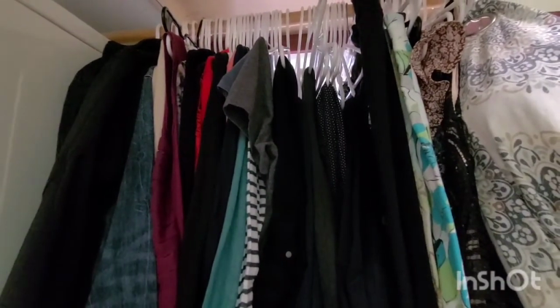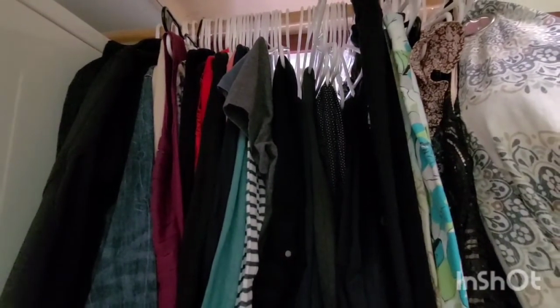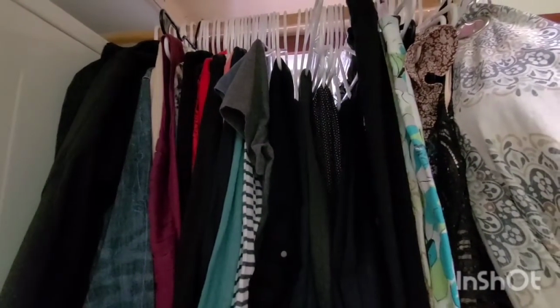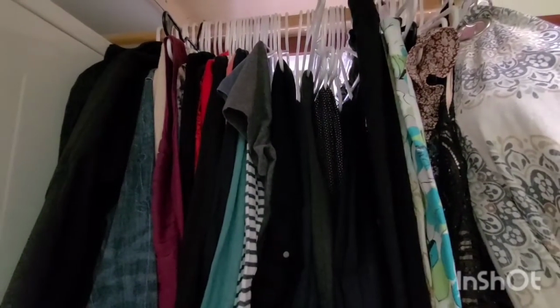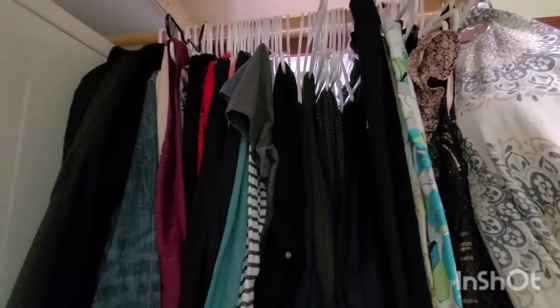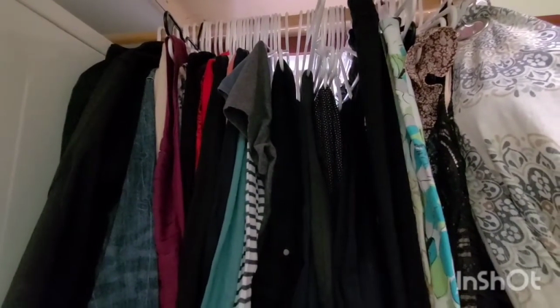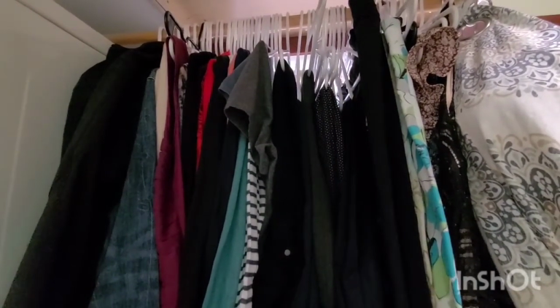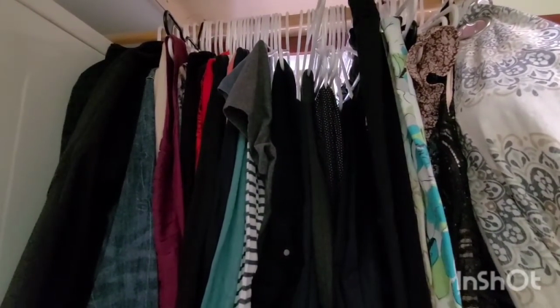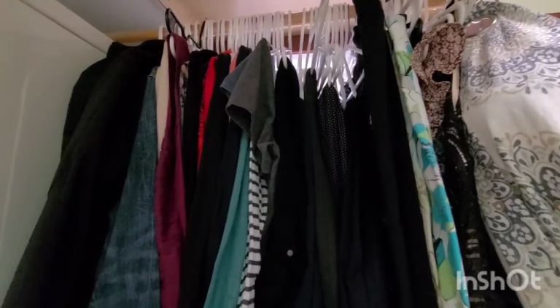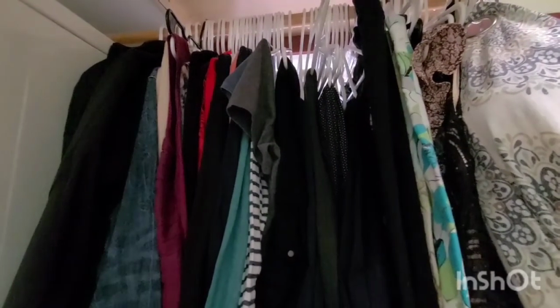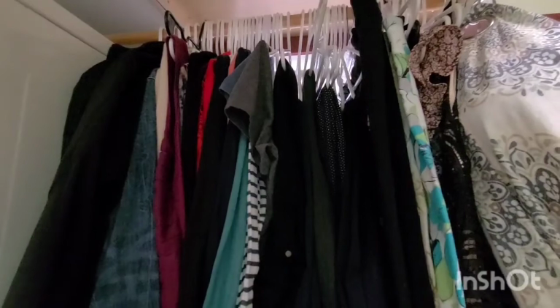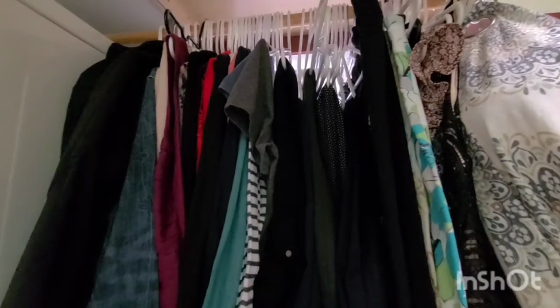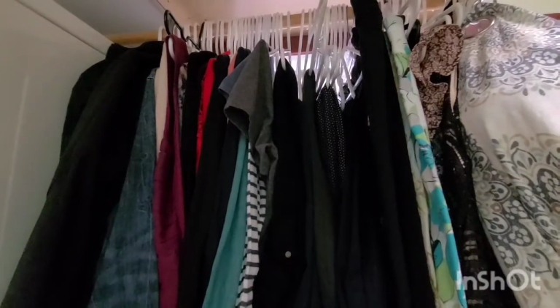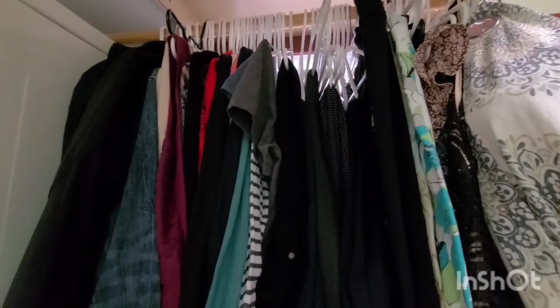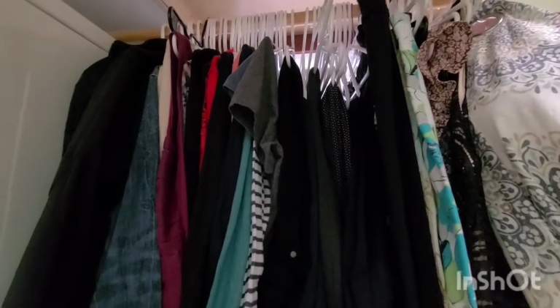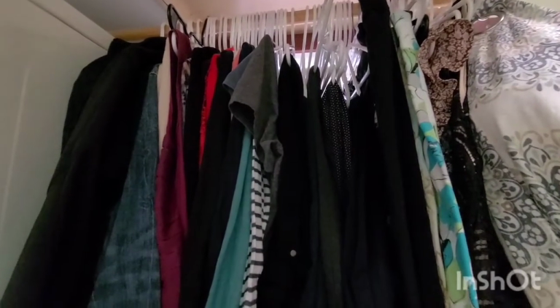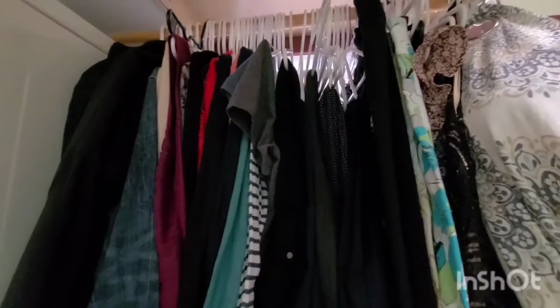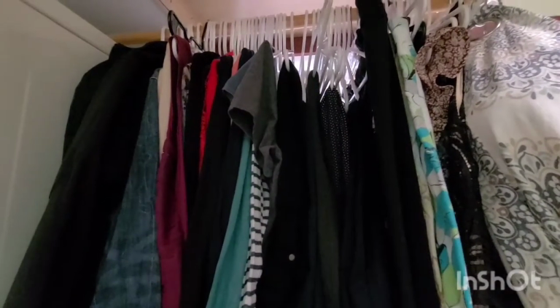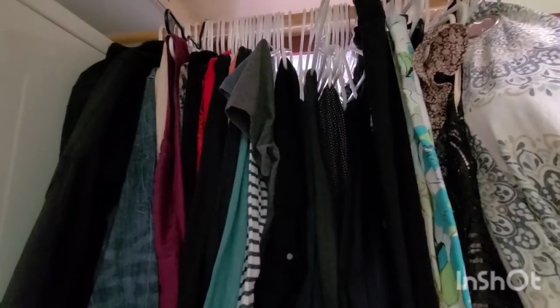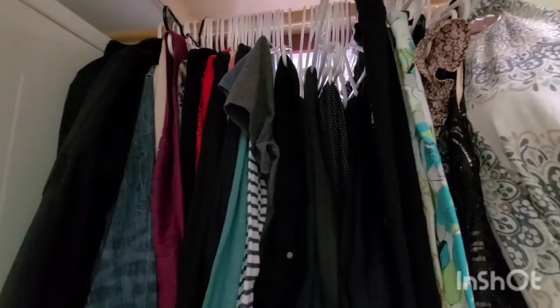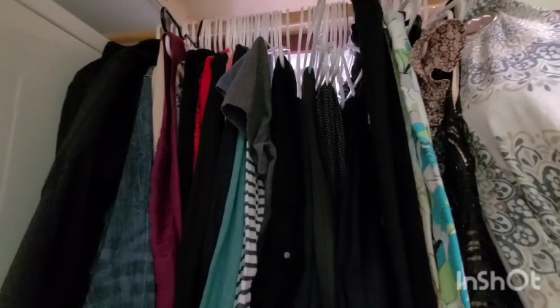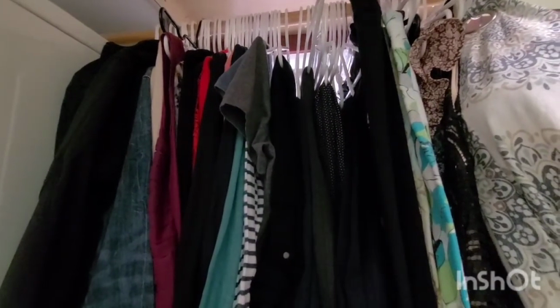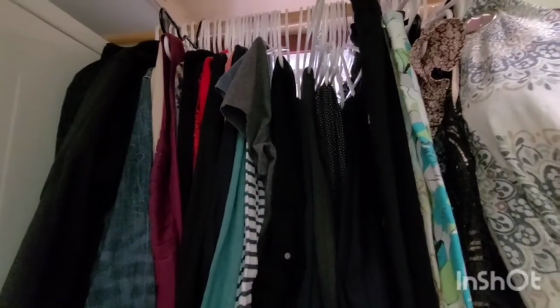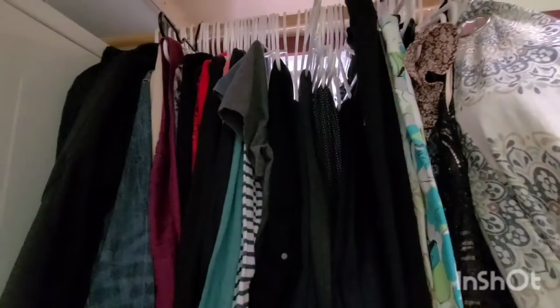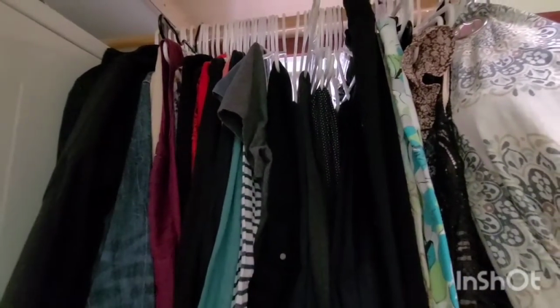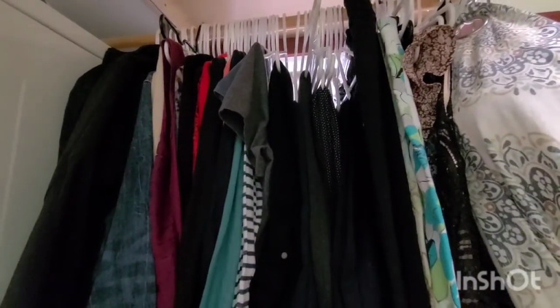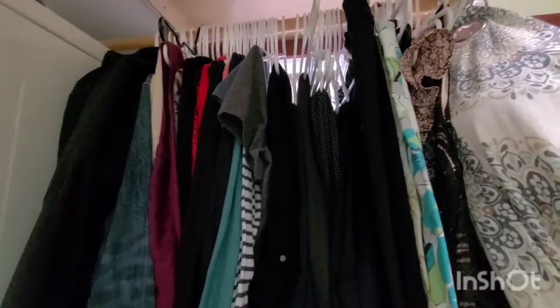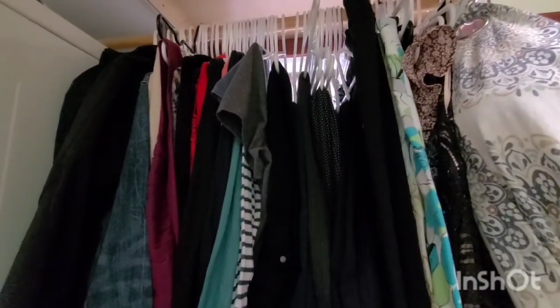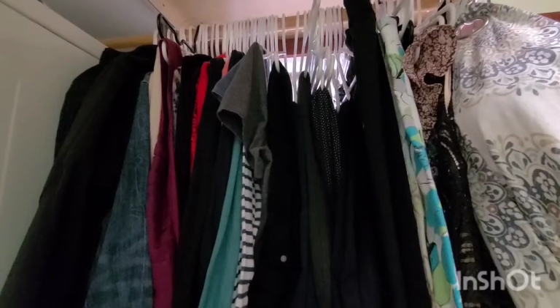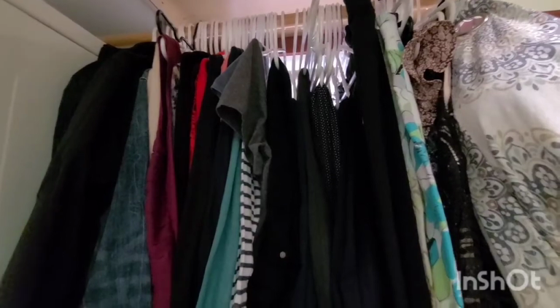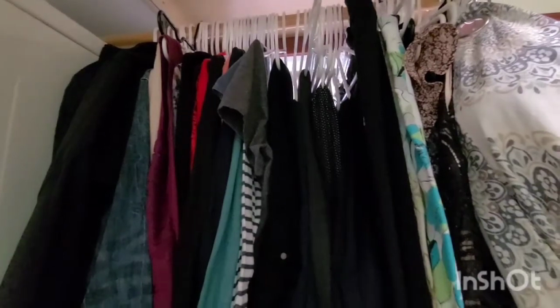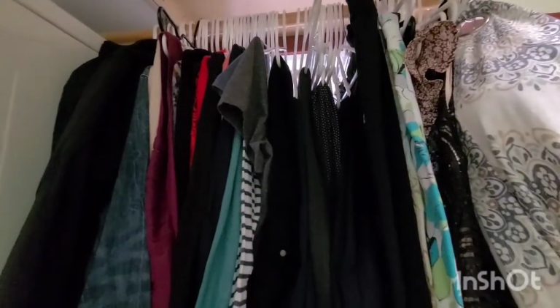Join me today as I share with you just what my closet and my drawers look like. If you are new here, we'd love to have you subscribe. So let's jump in.